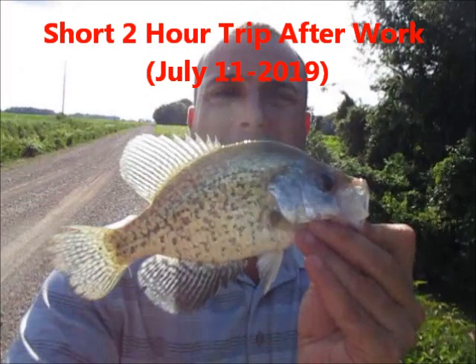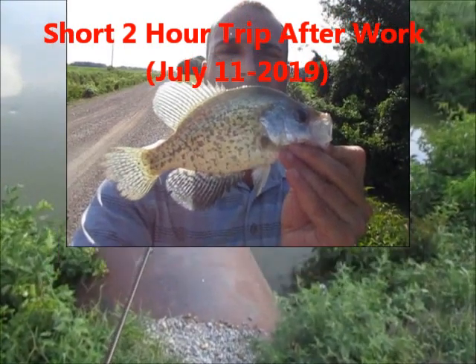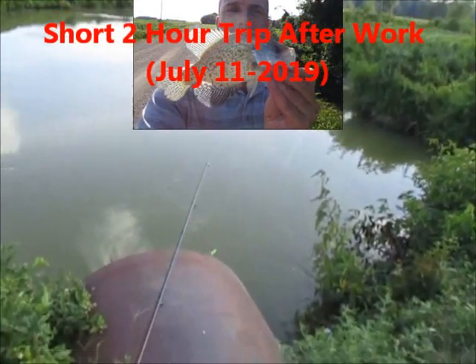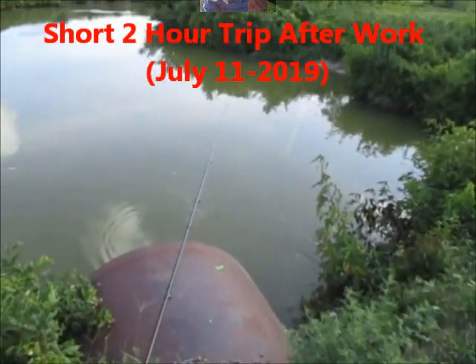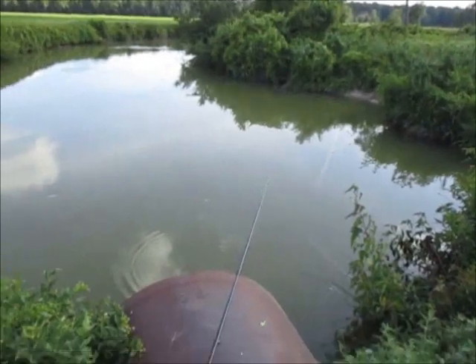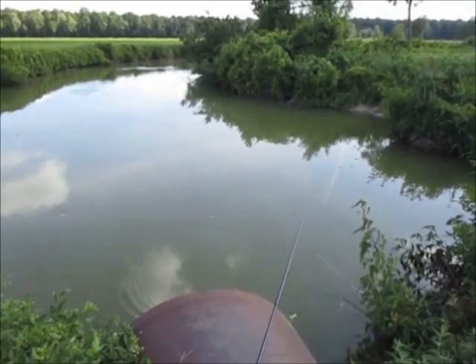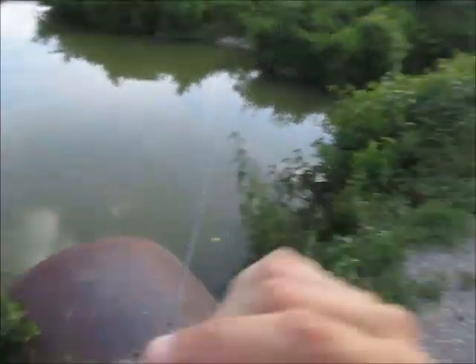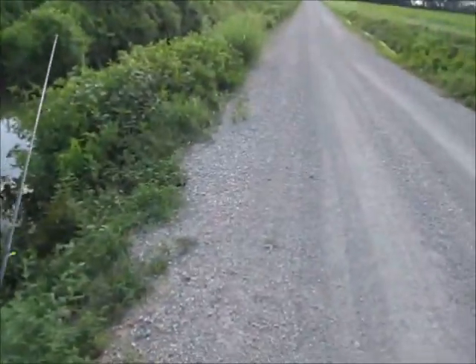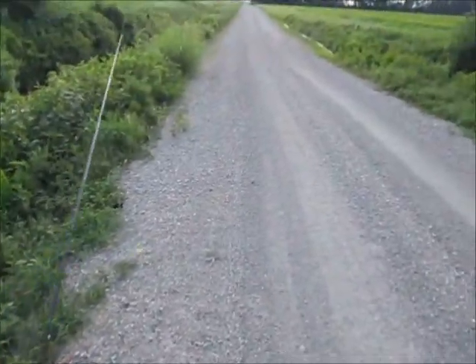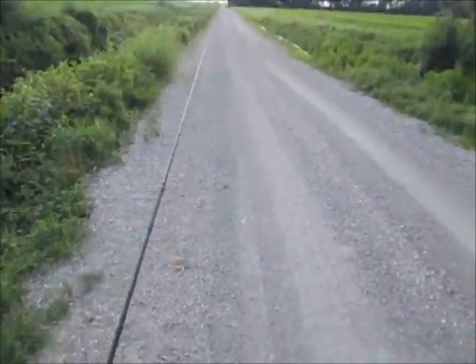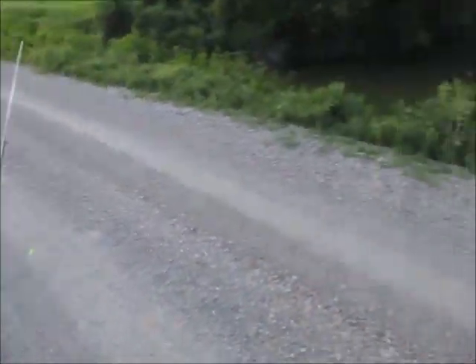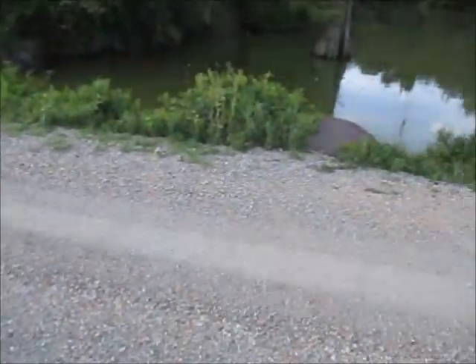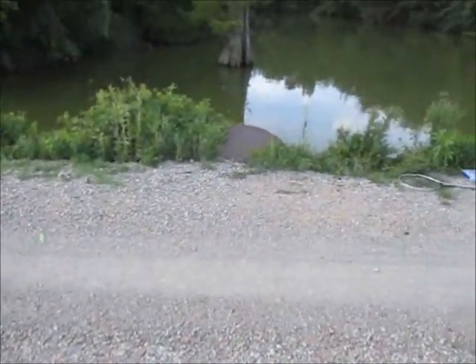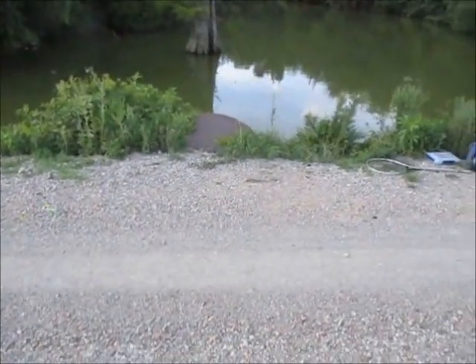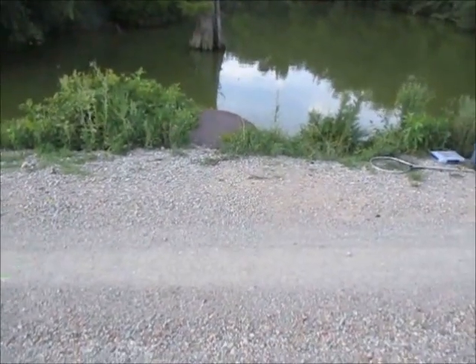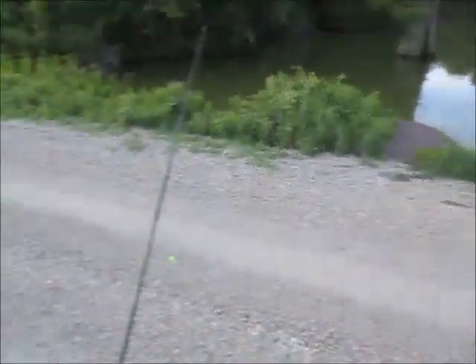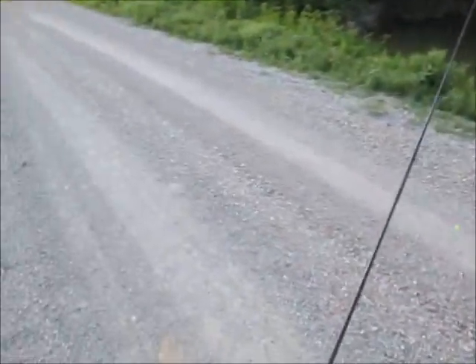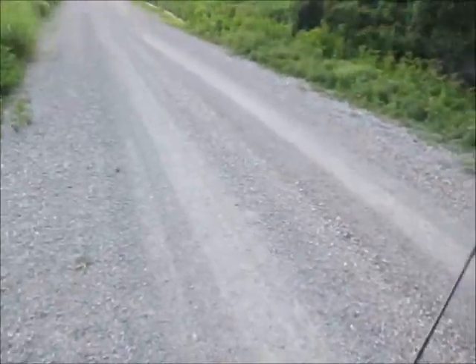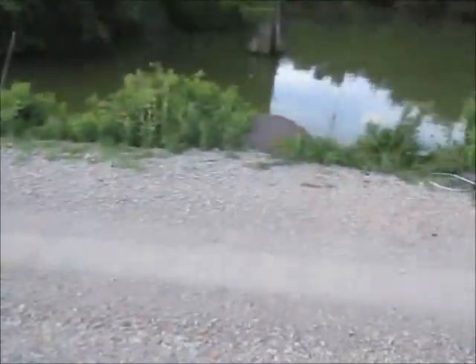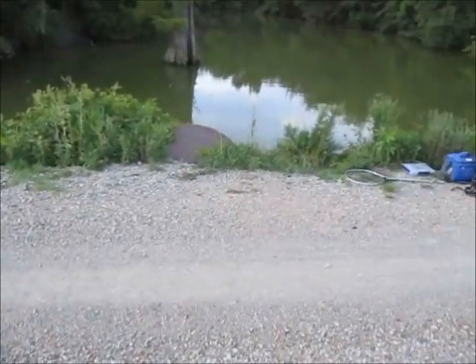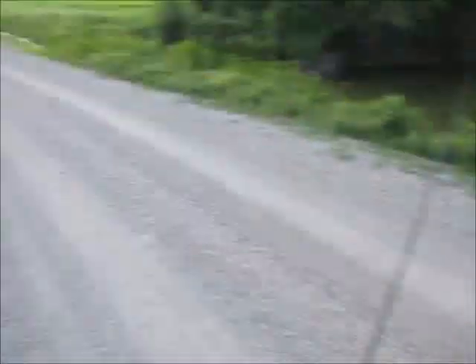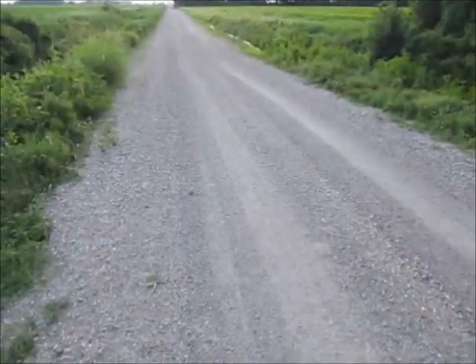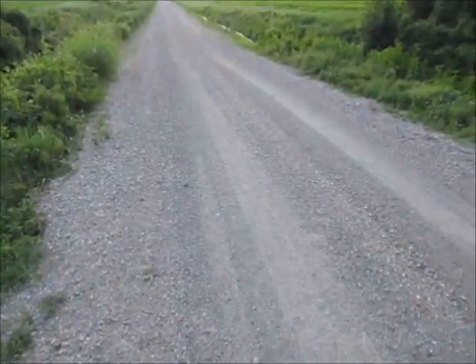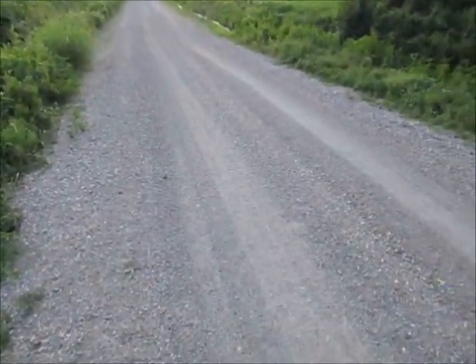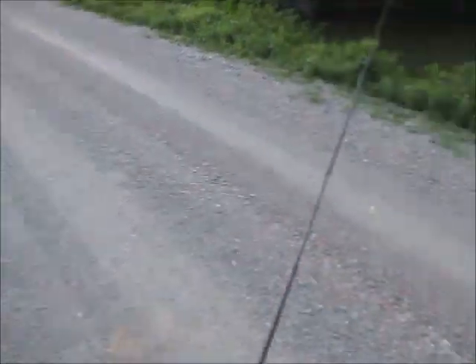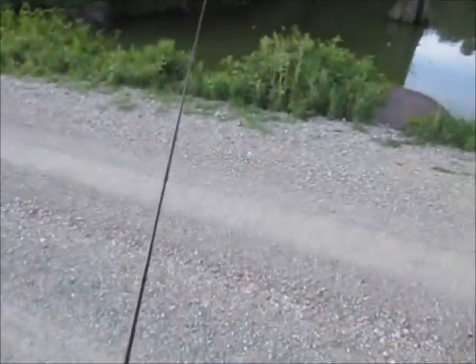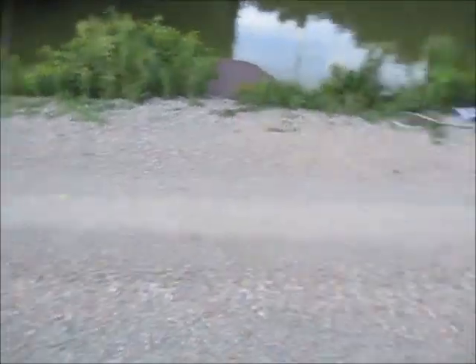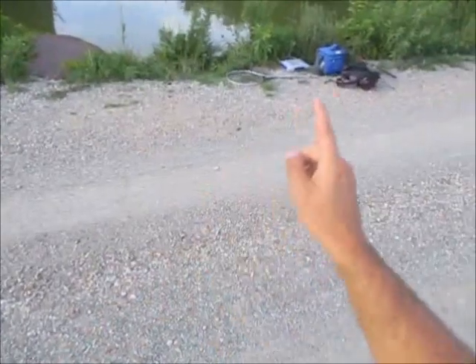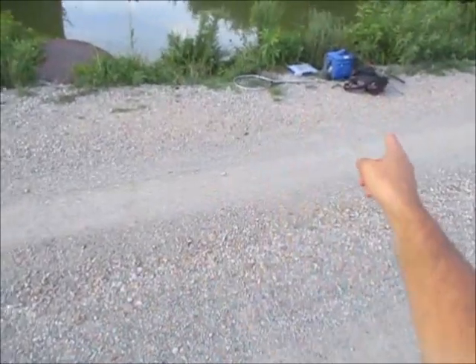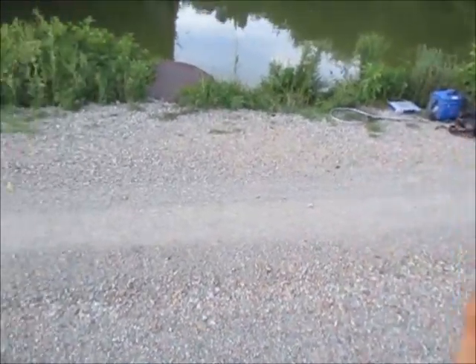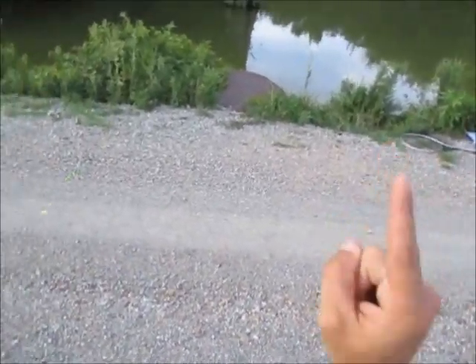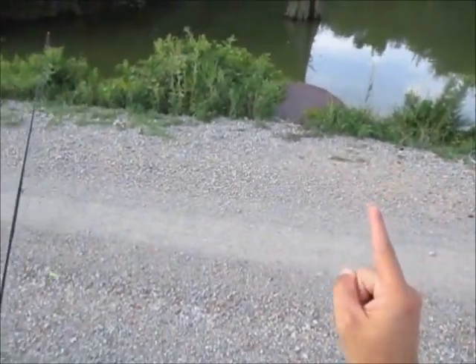All right folks, today I am back at the Rice Canal. After catching those red-ears last week with Virgil and that 10-inch crappie, this place — I know it has potential. Today I brought a secret weapon with me though. It's sitting behind me and it's my 12-foot pole.